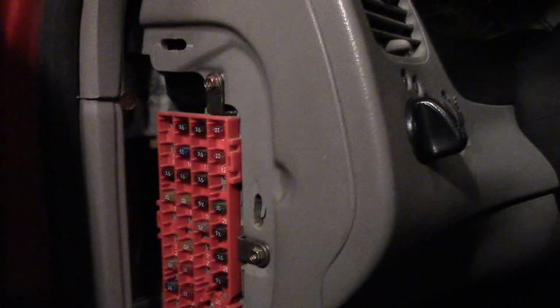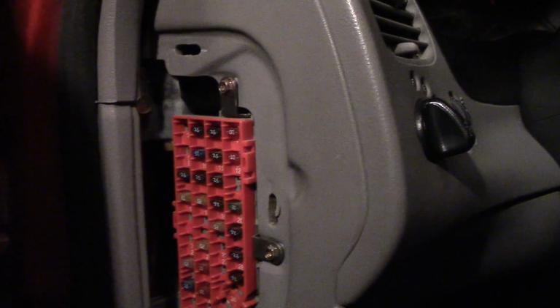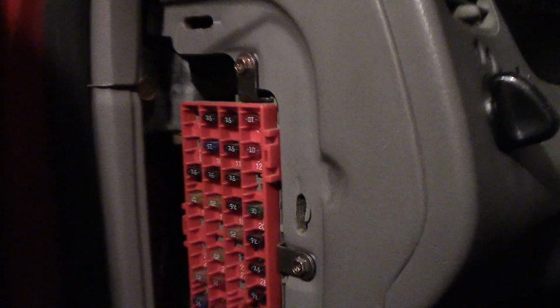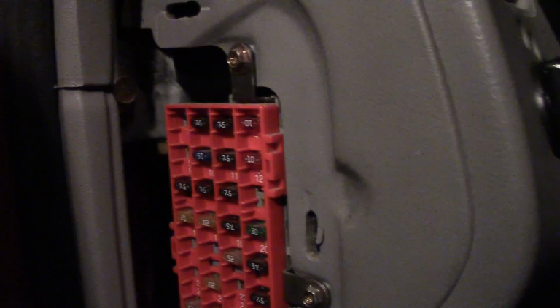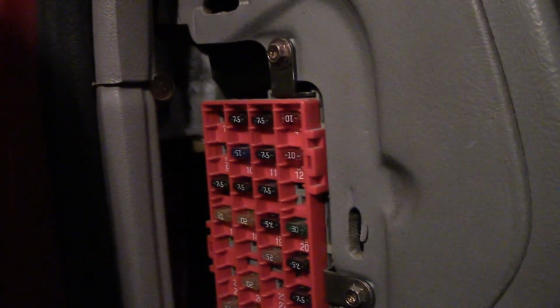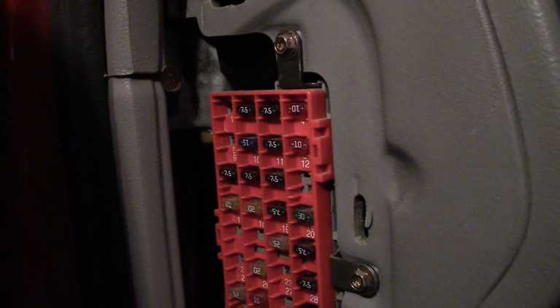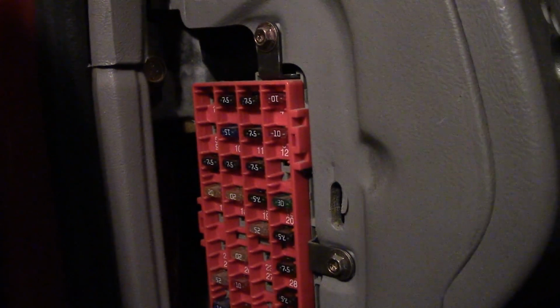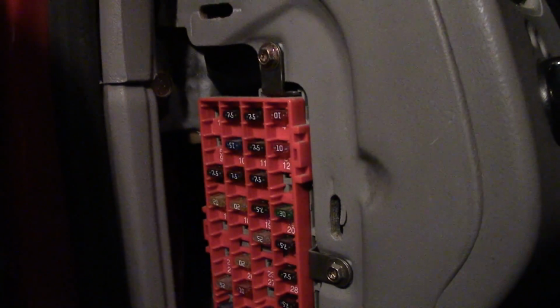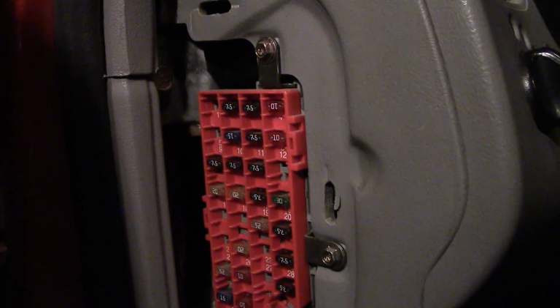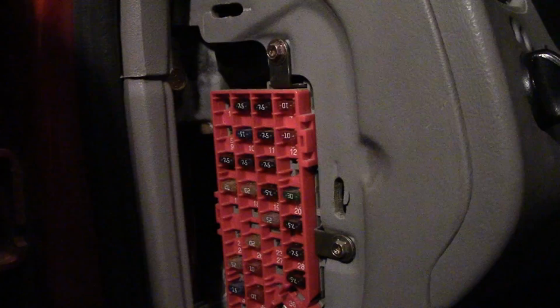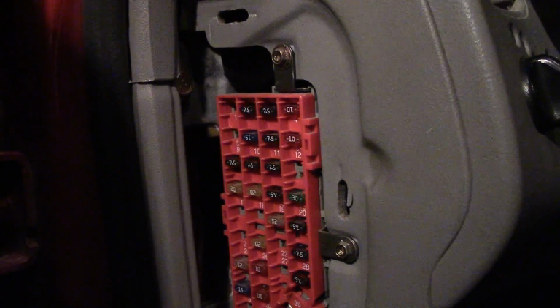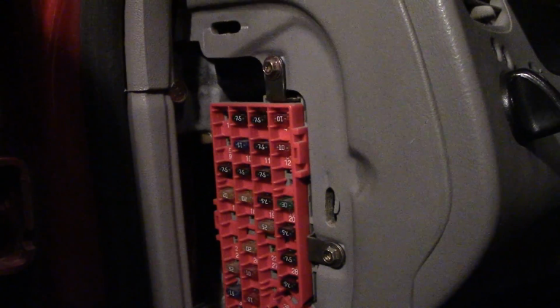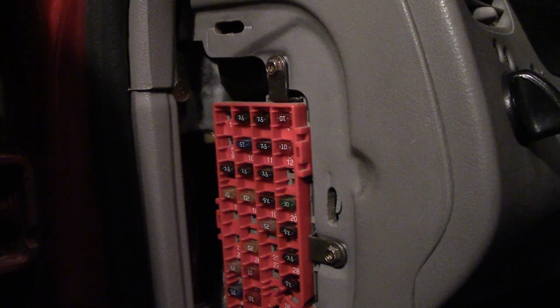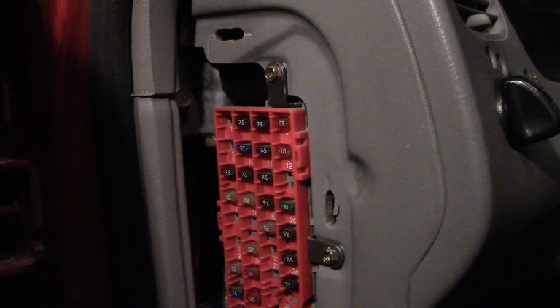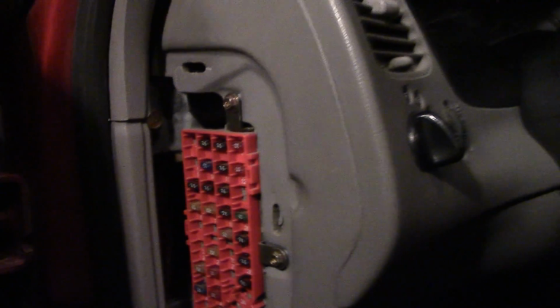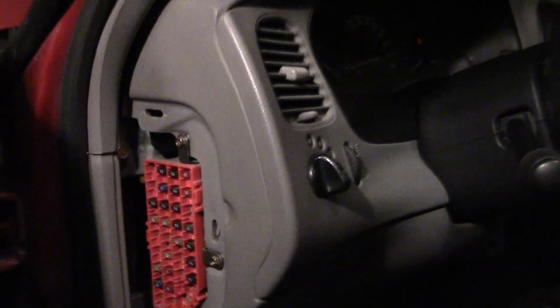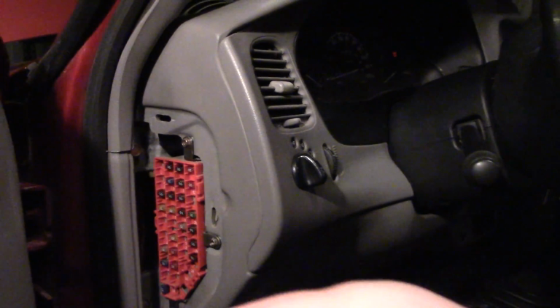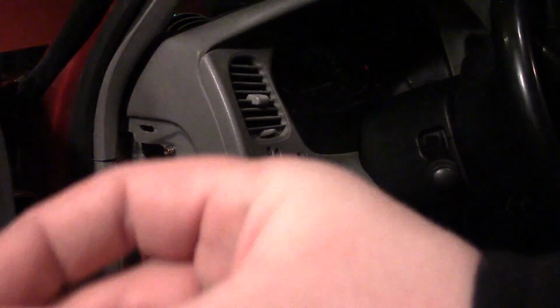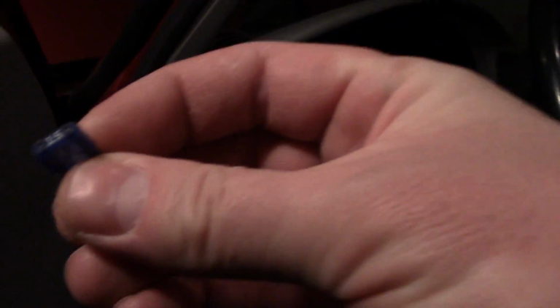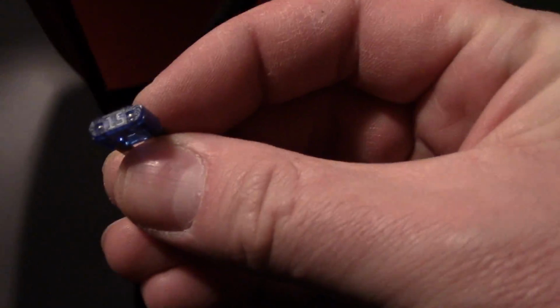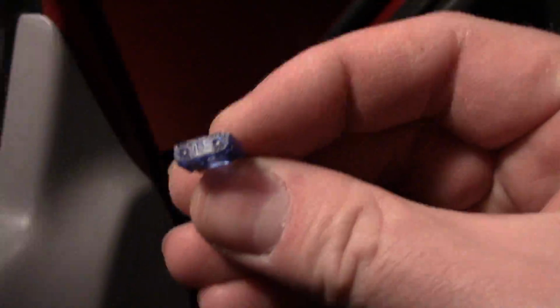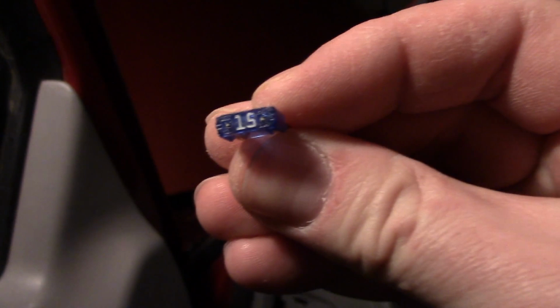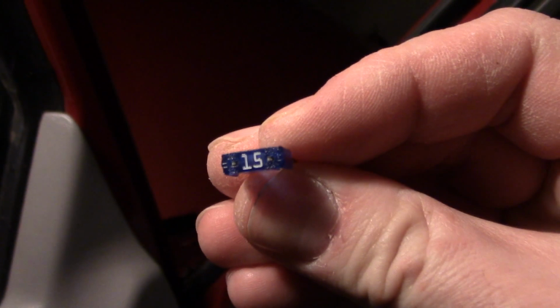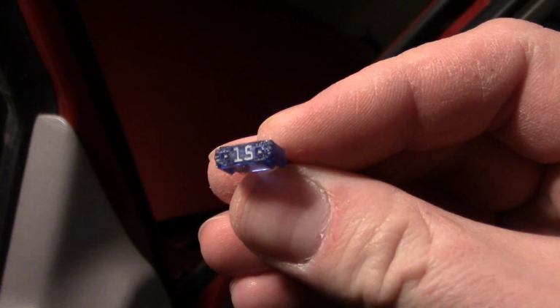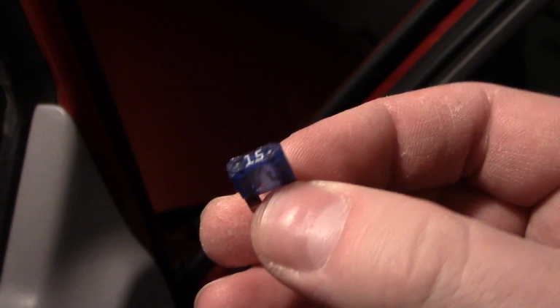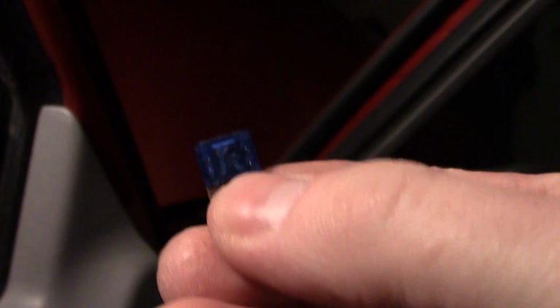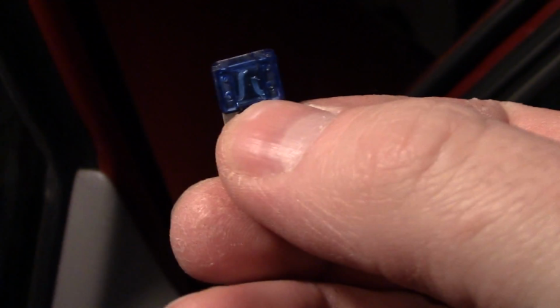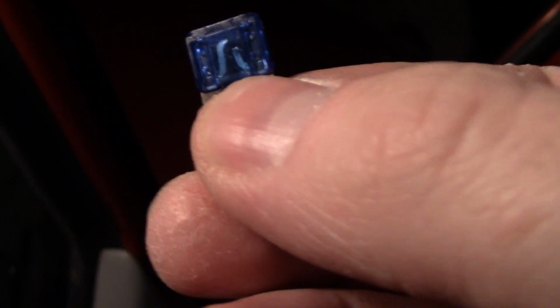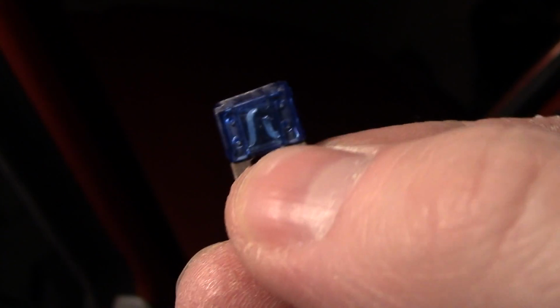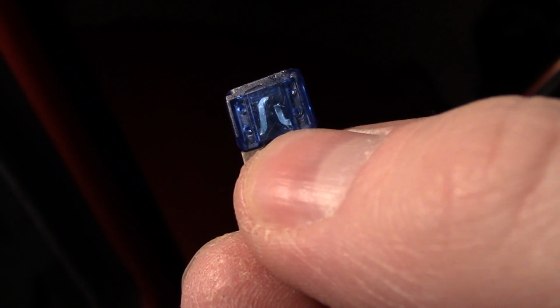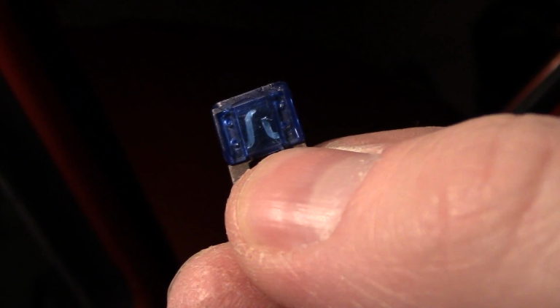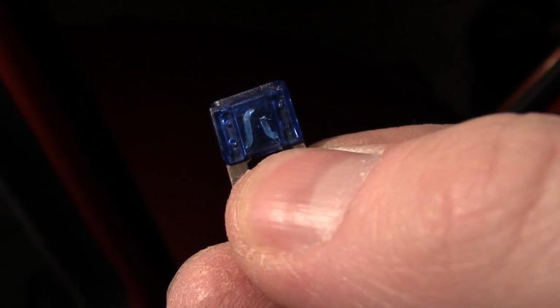They have different numbers on them — those are for different levels of current or amperage that can go through it. This here is a 15 amp fuse, and if you see right there, it's blown.